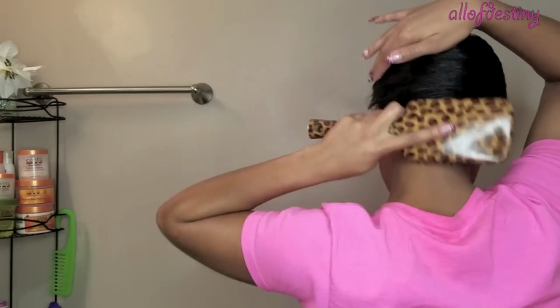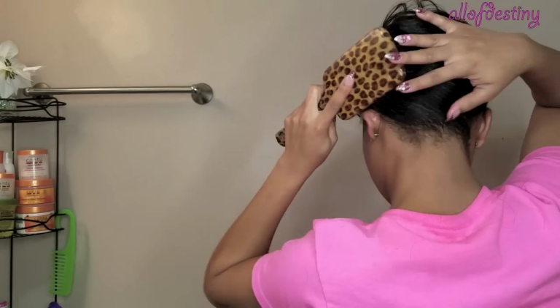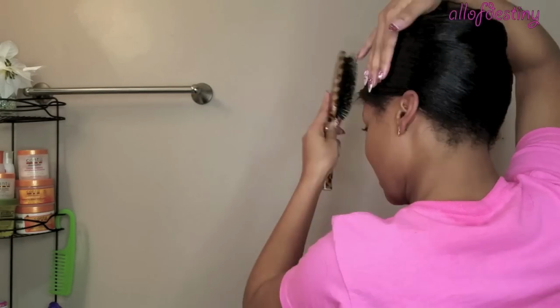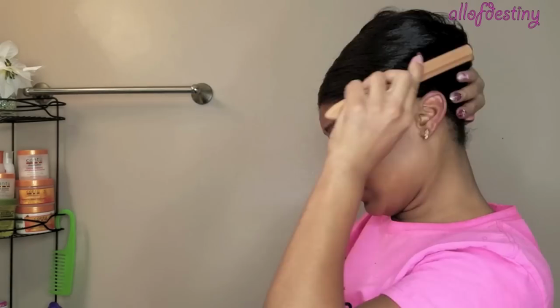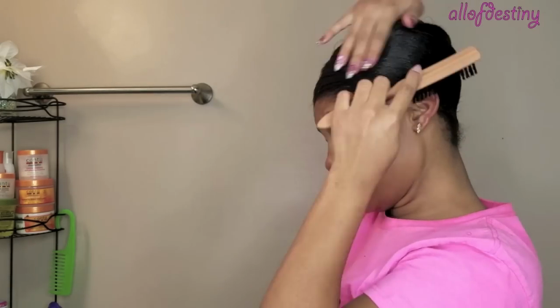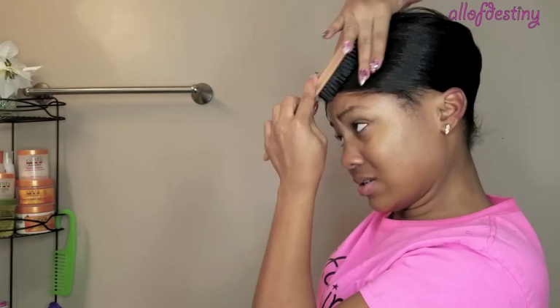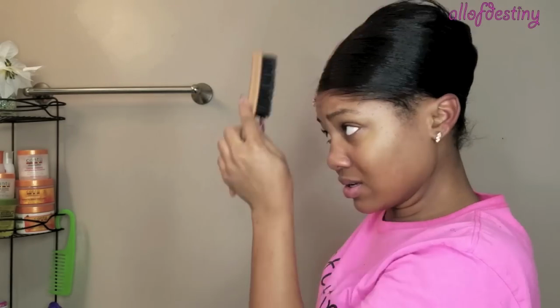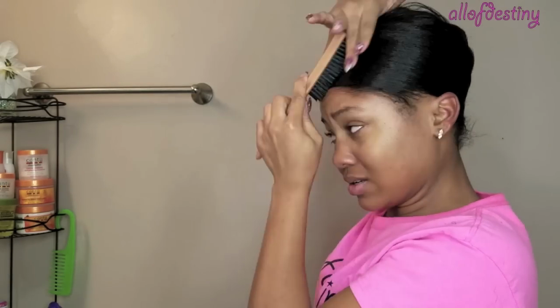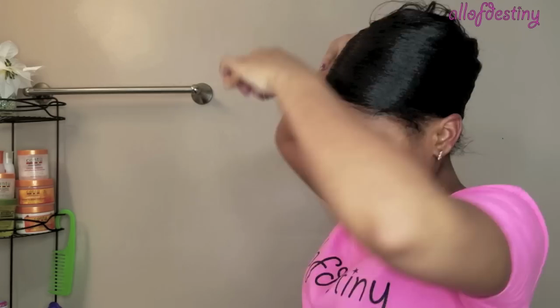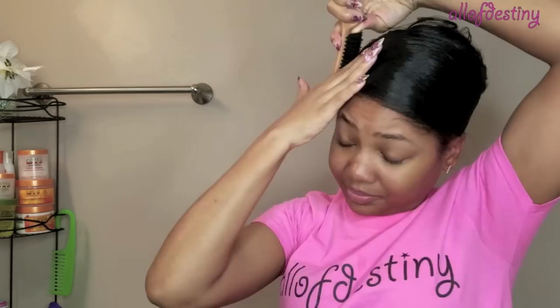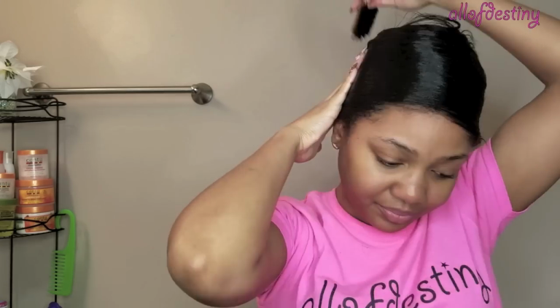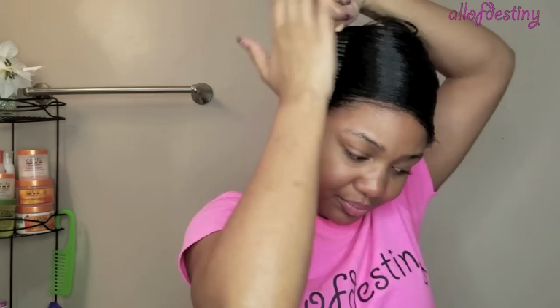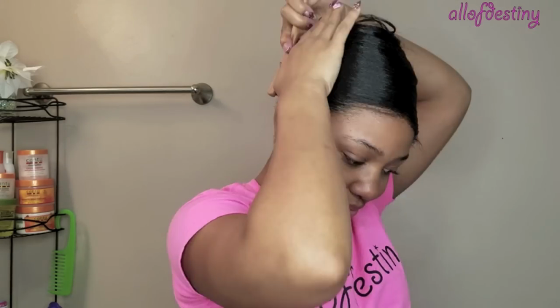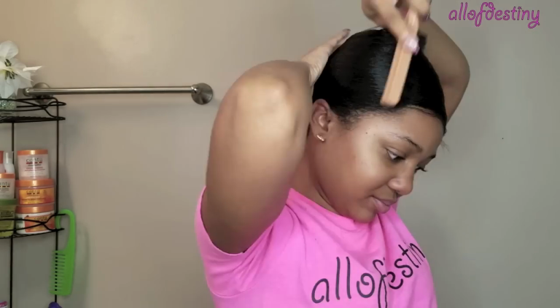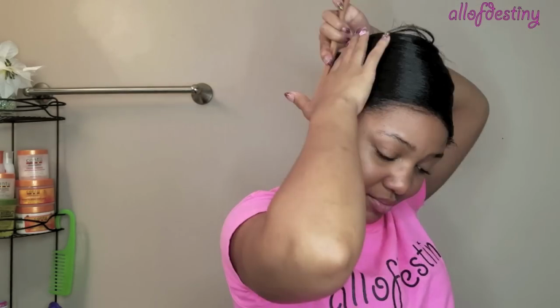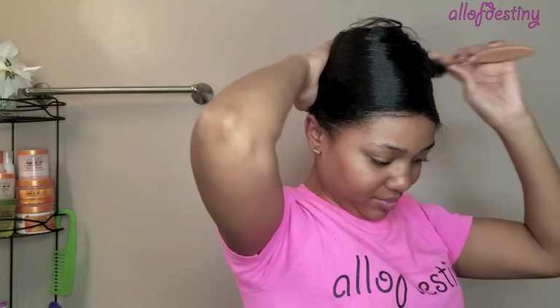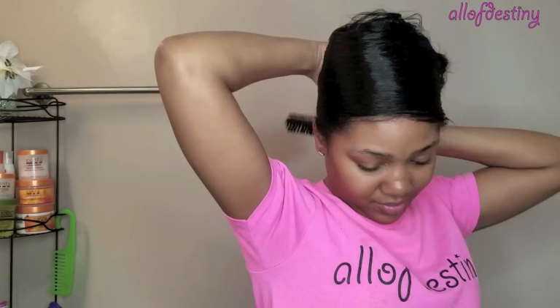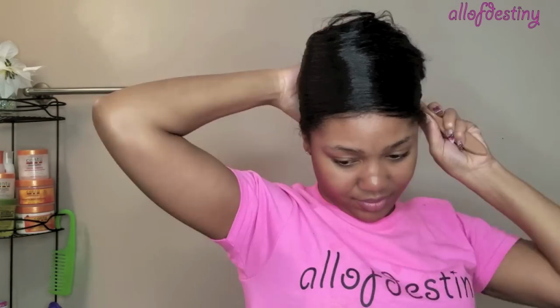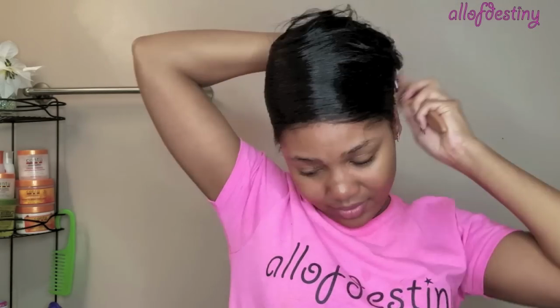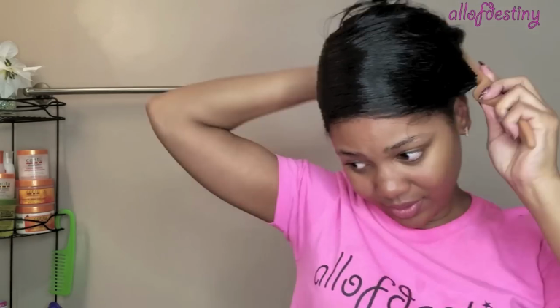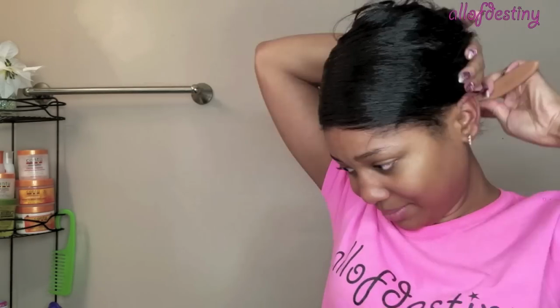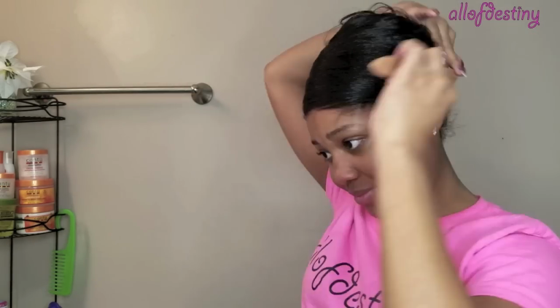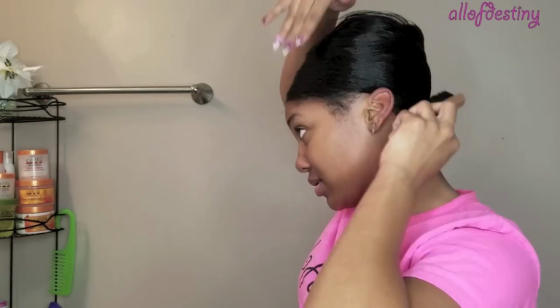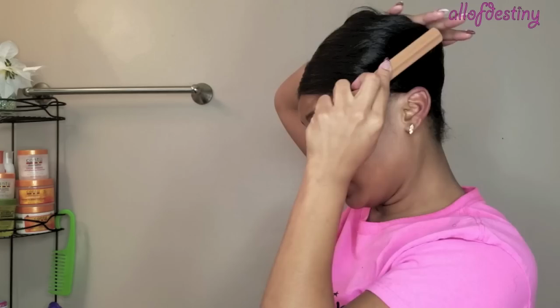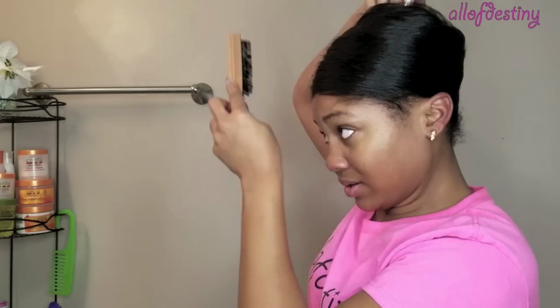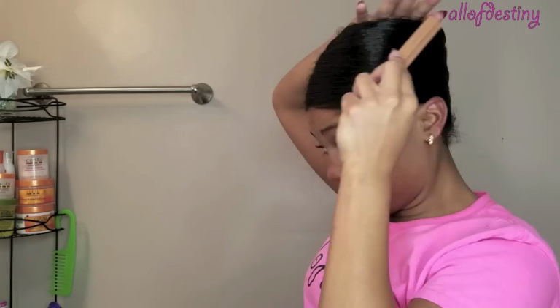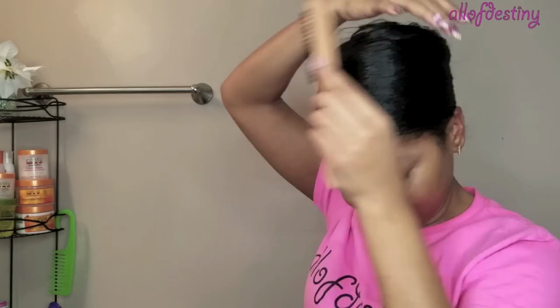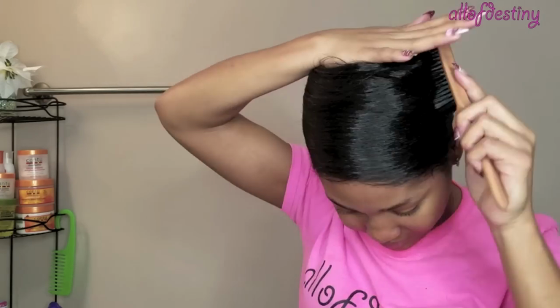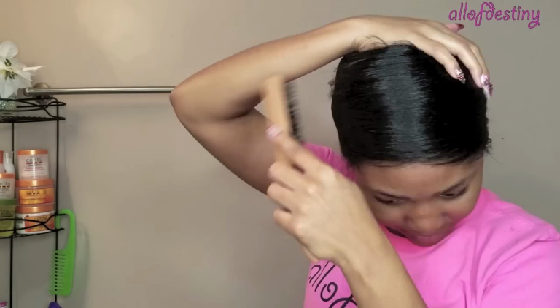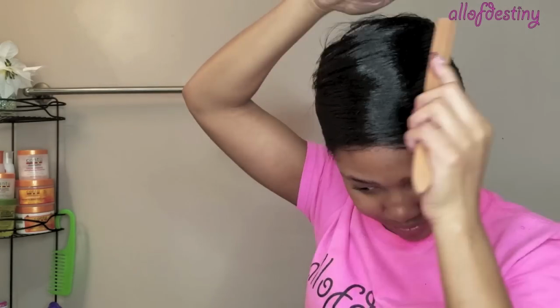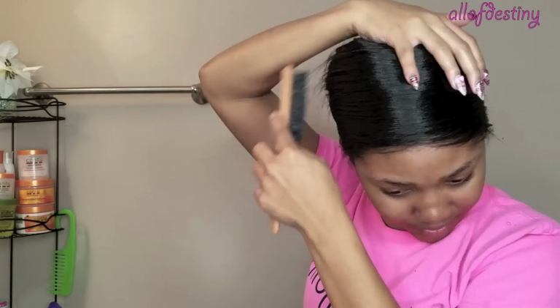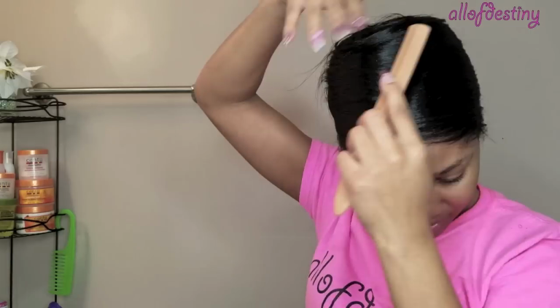I'm going back to a lot of my old hair habits just from back in the day. I find myself lately watching a lot of my older videos and just taking notes again for myself. Back to indirect heat hairstyles and just doing a lot of different things.